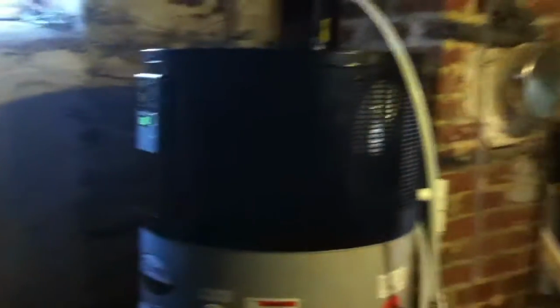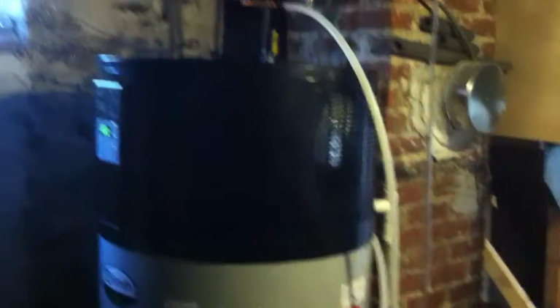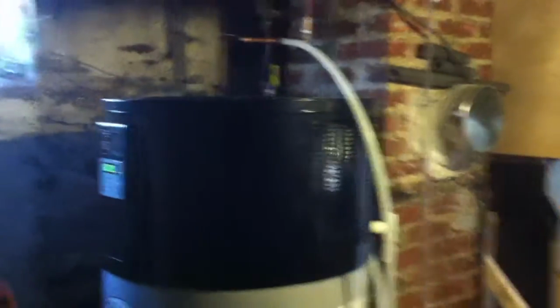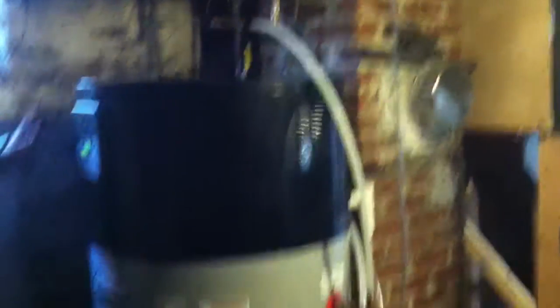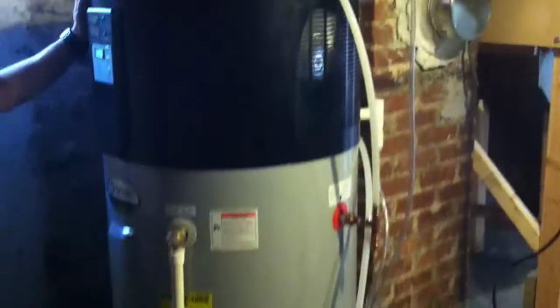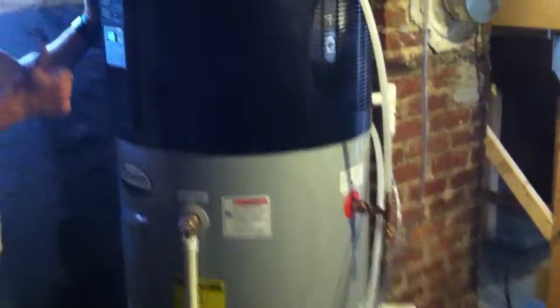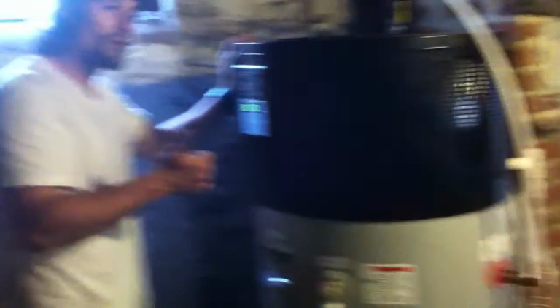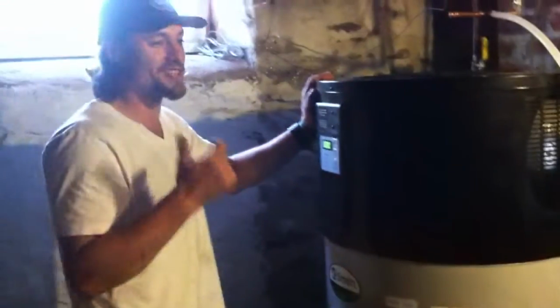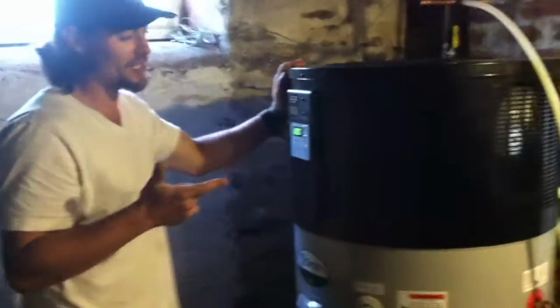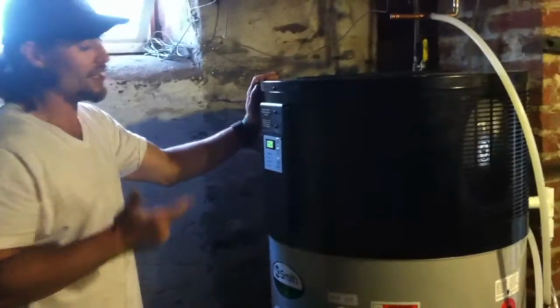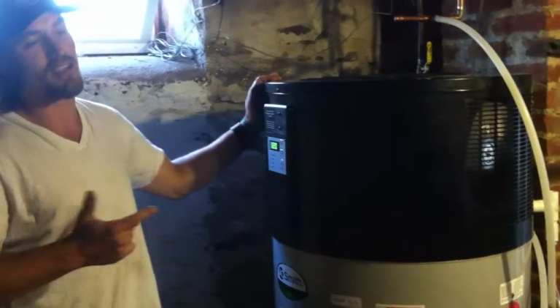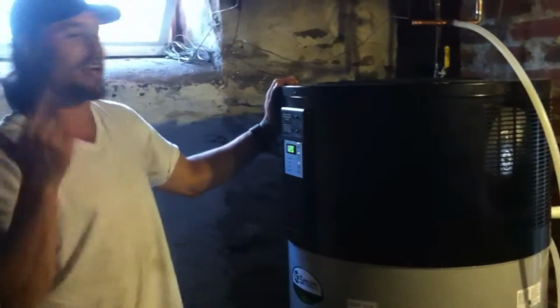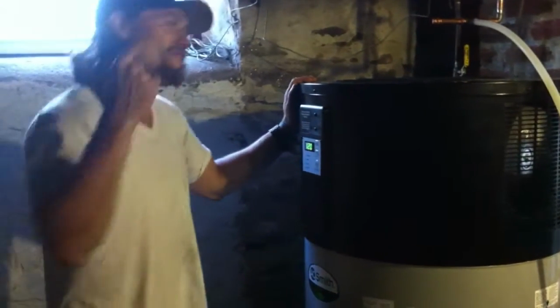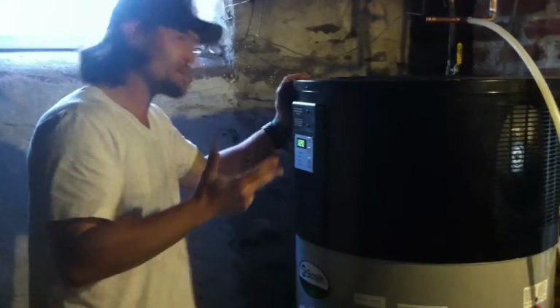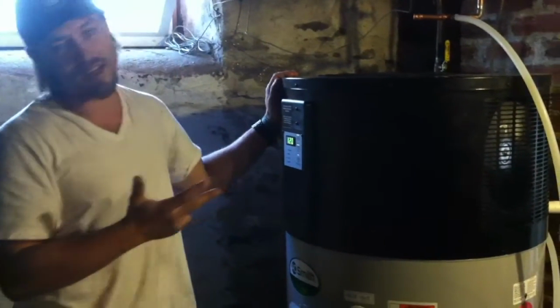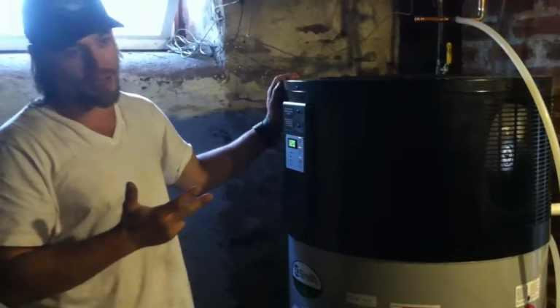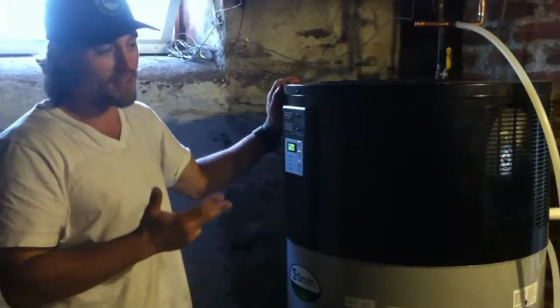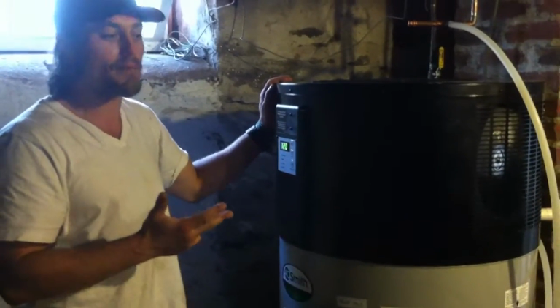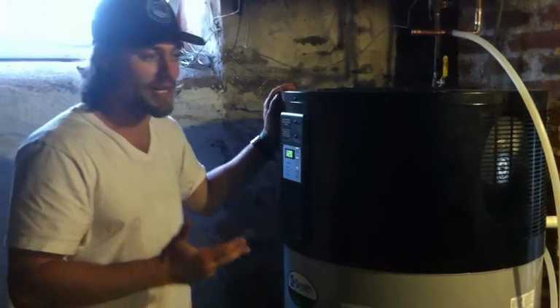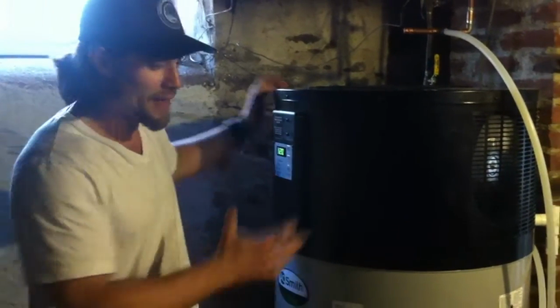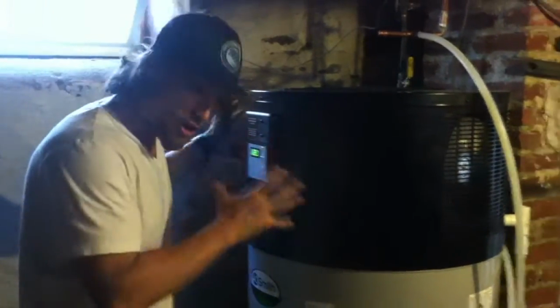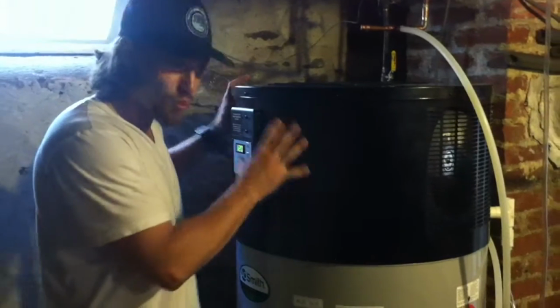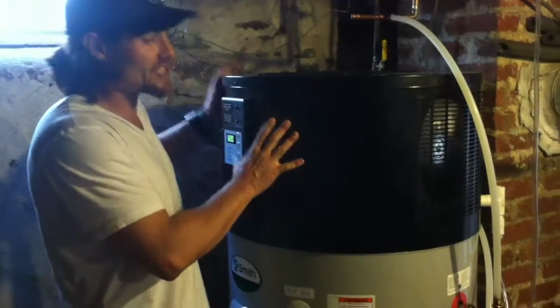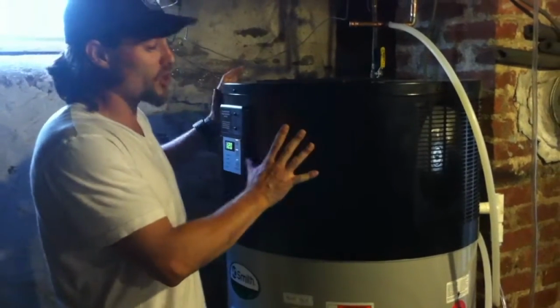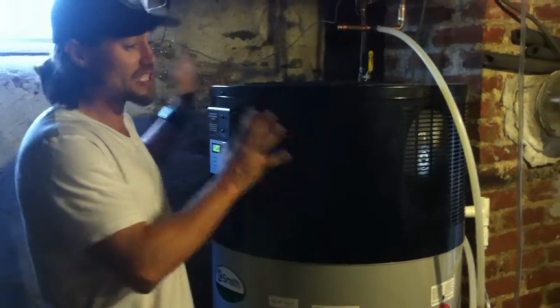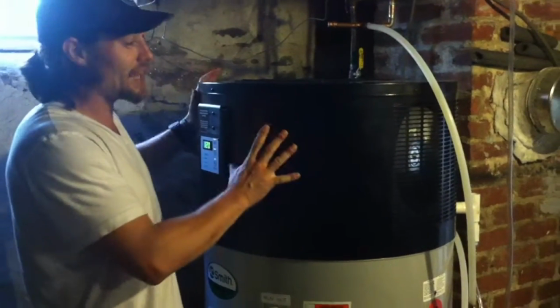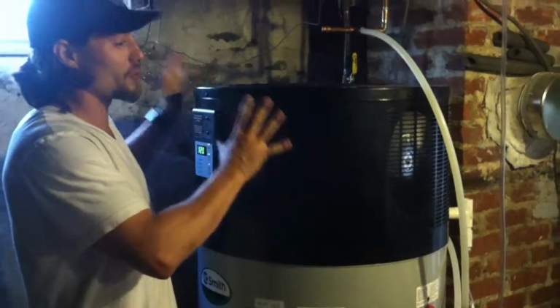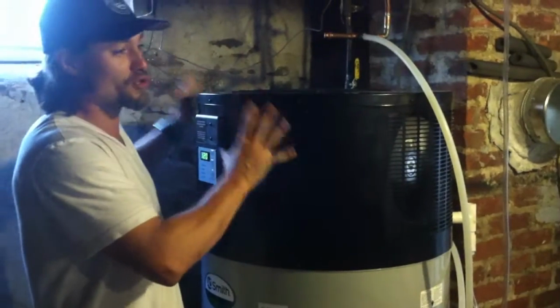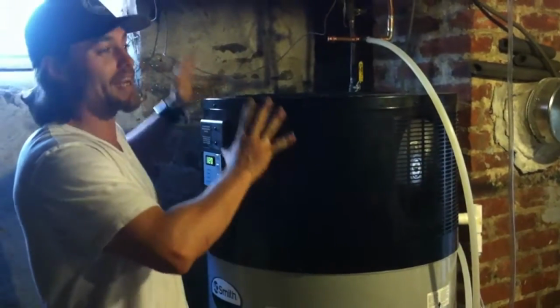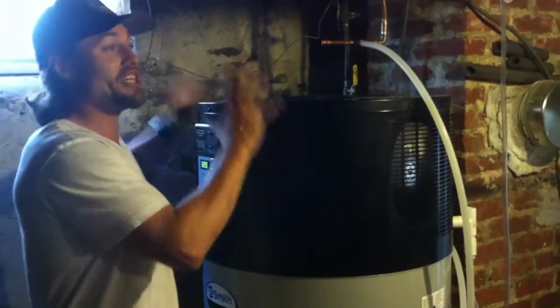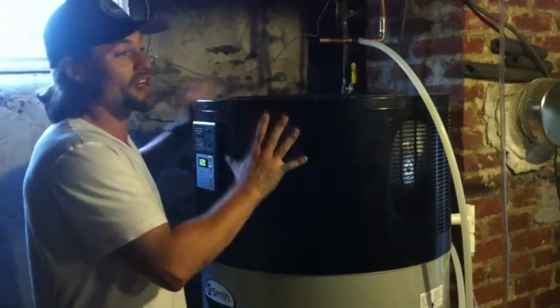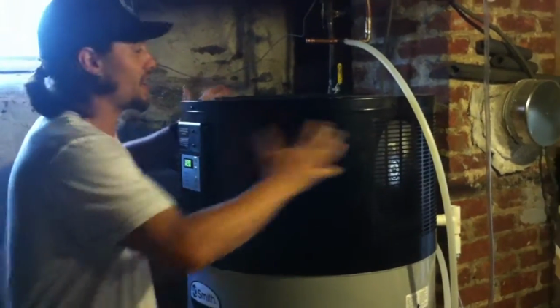Basically, the heat pump water heater is going to put out more hot water than a standard heater. It's going to cost about 50% of operating costs to keep it running. And then, because it works as a large-scale, commercial-grade dehumidifier...